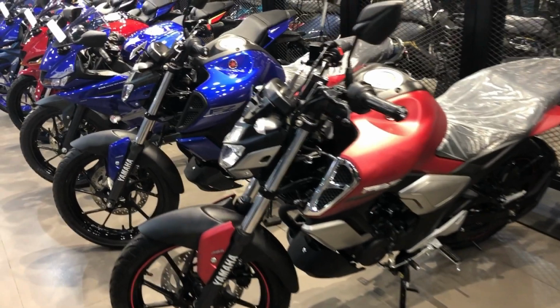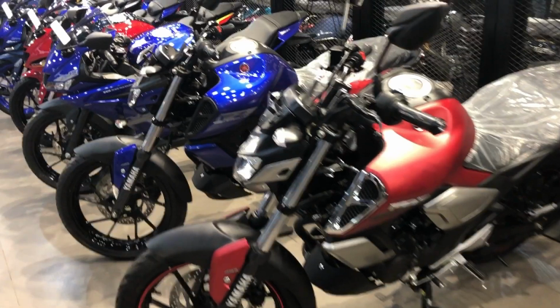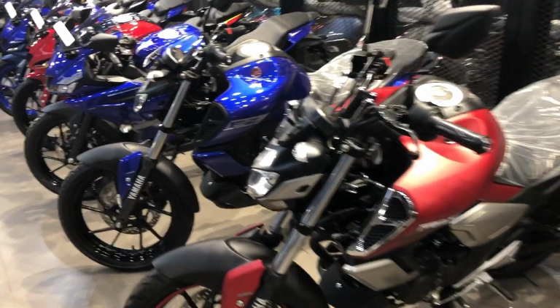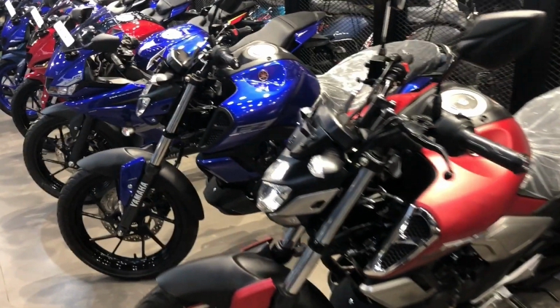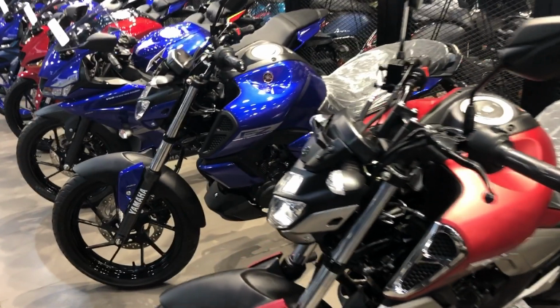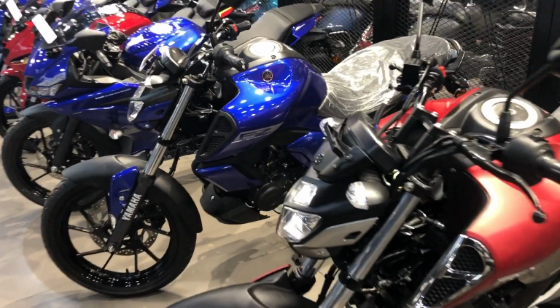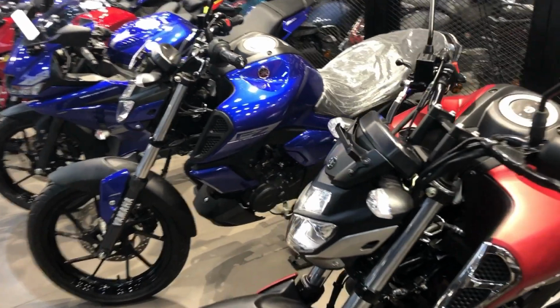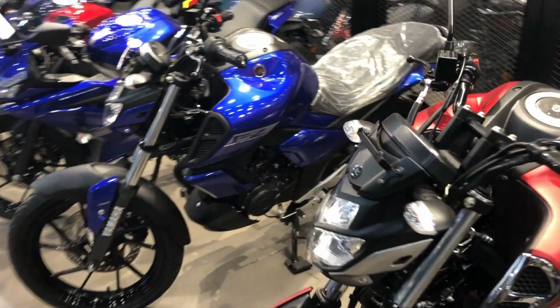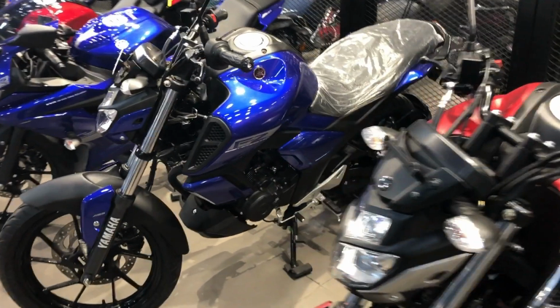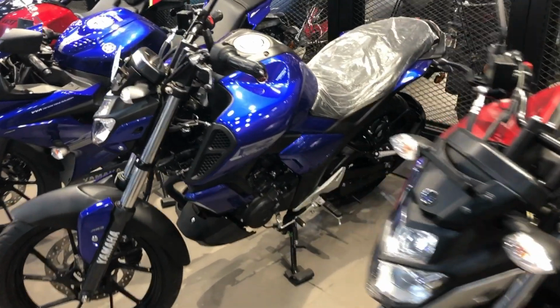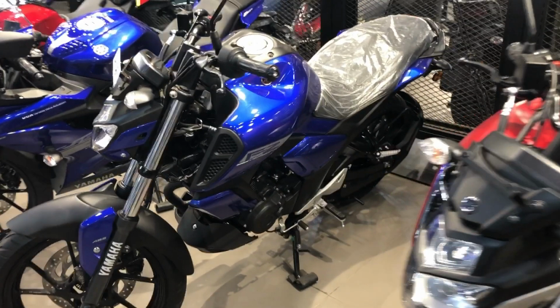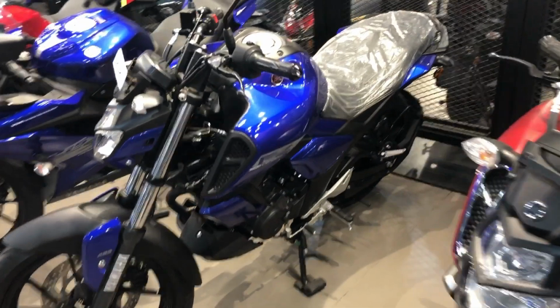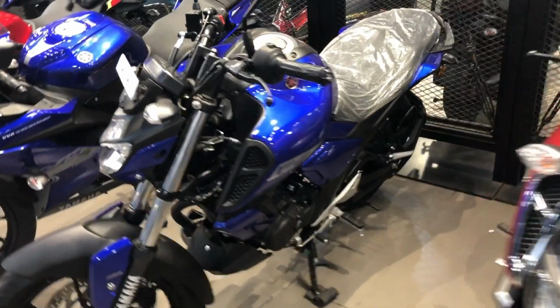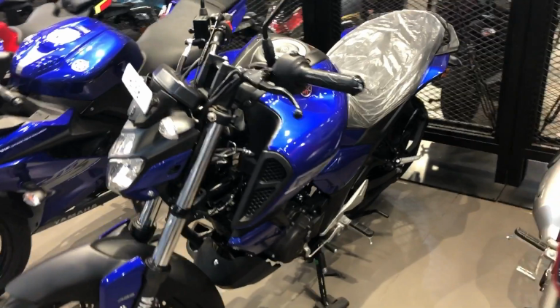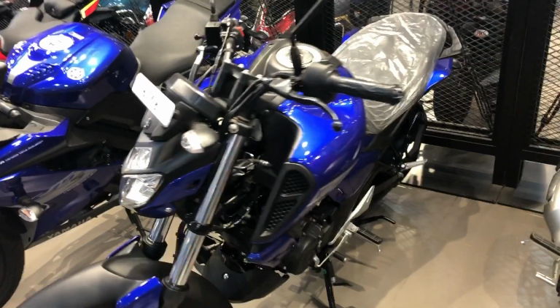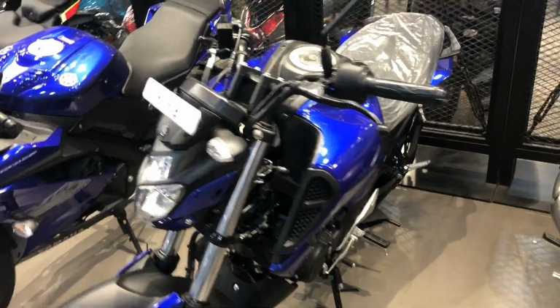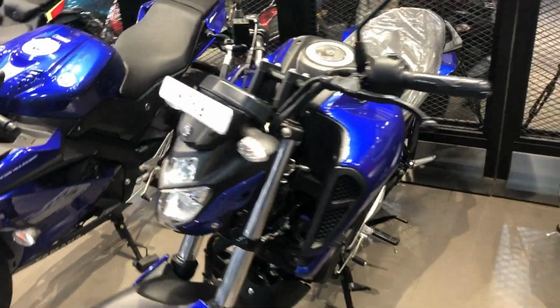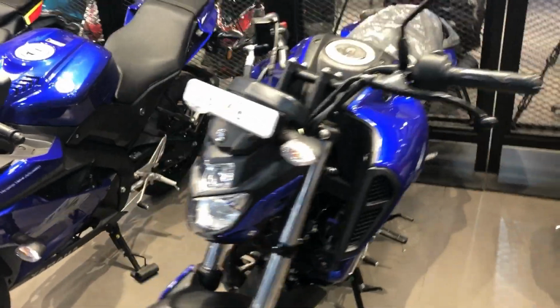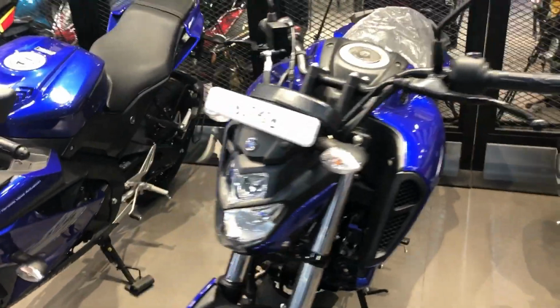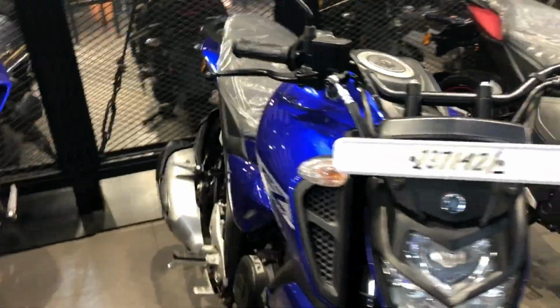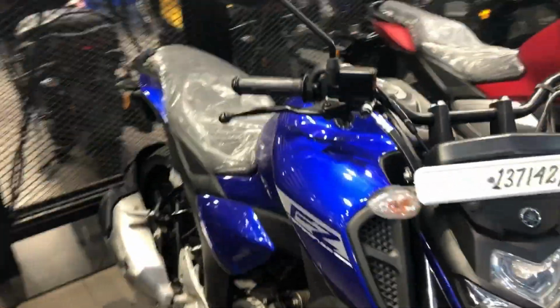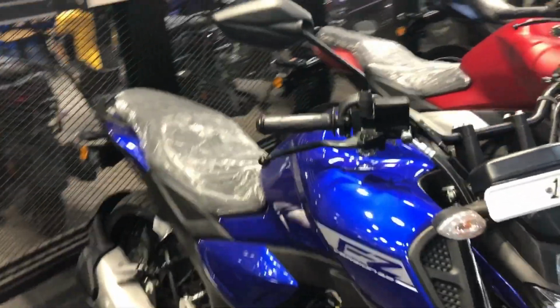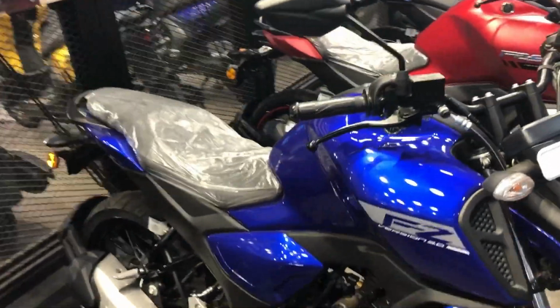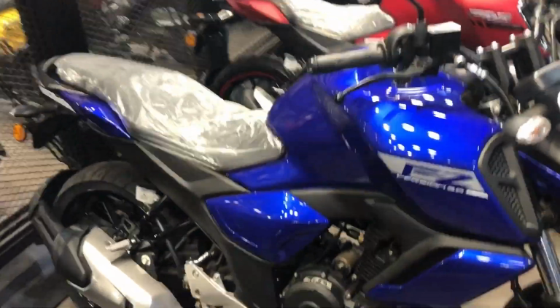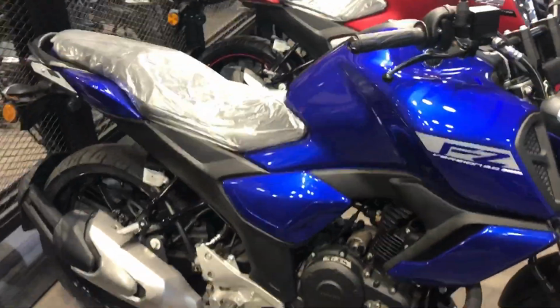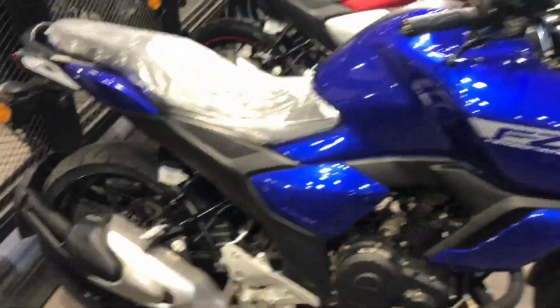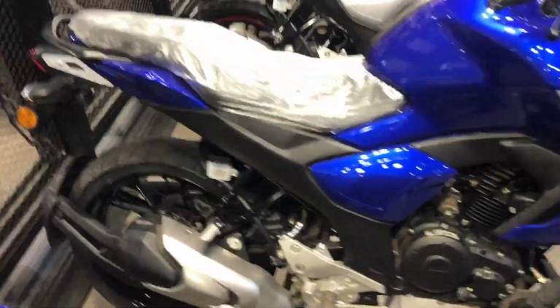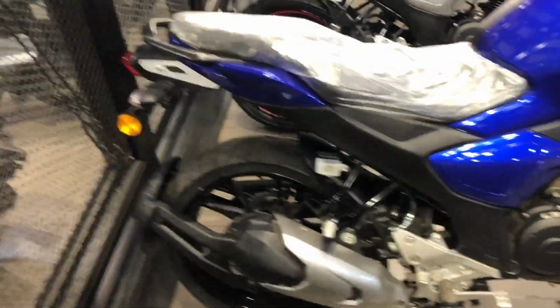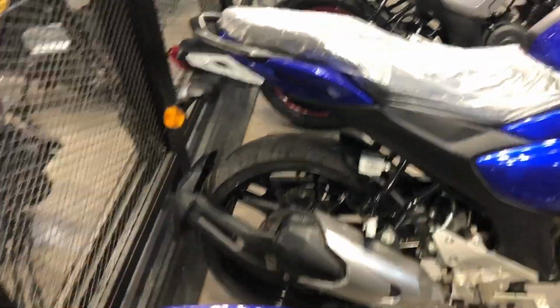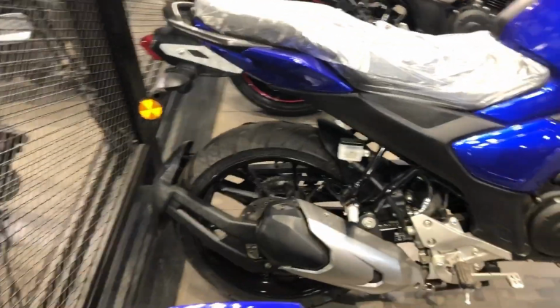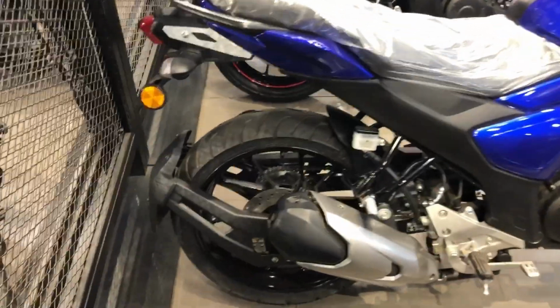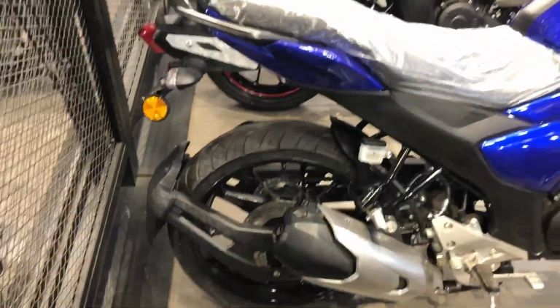You will also see racing blue color and black color. Overall guys, the bikes no doubt give a premium look. From behind you can see the blue color and the total color.